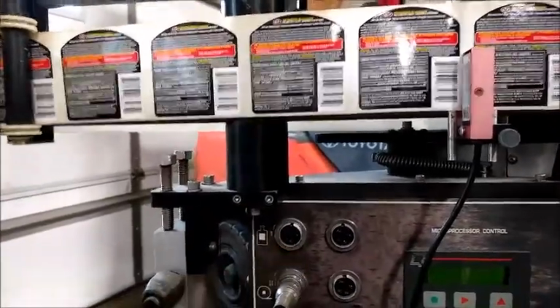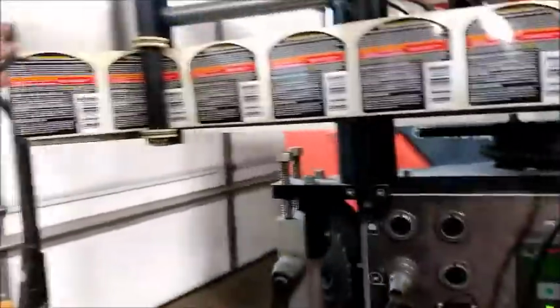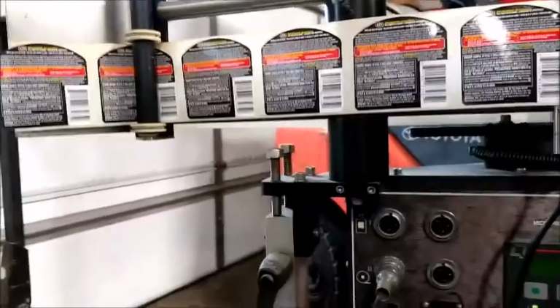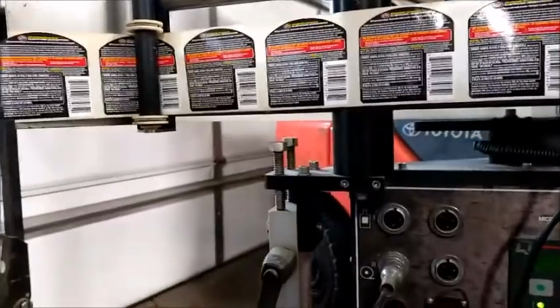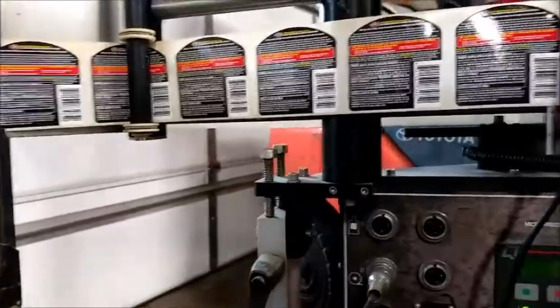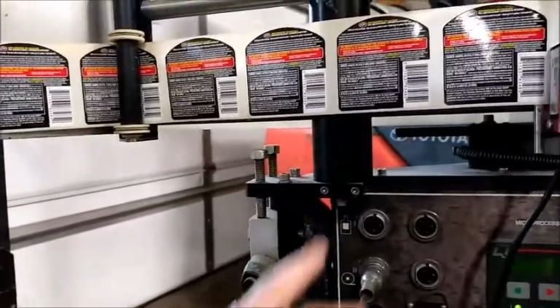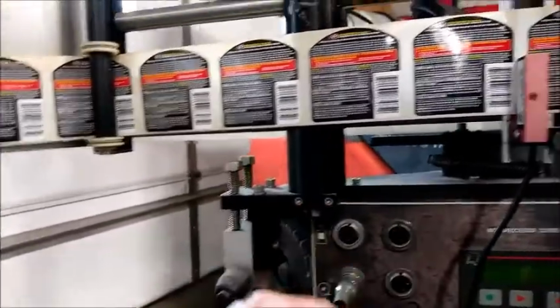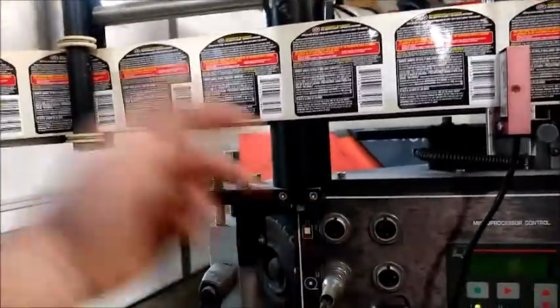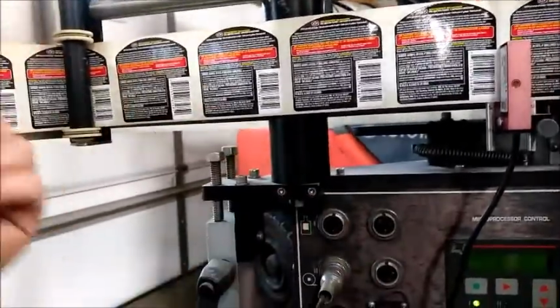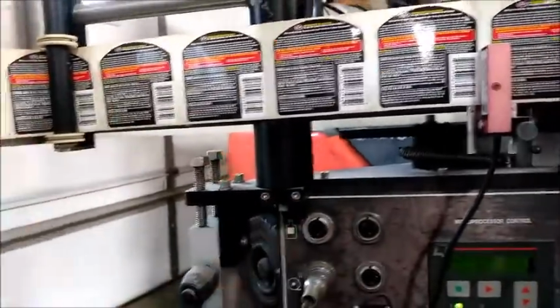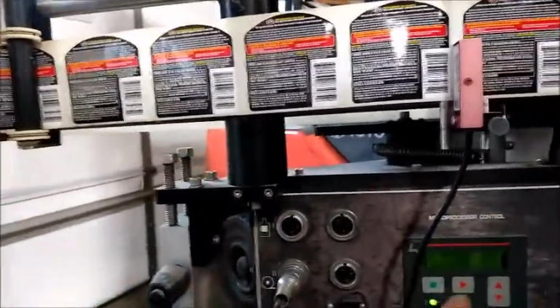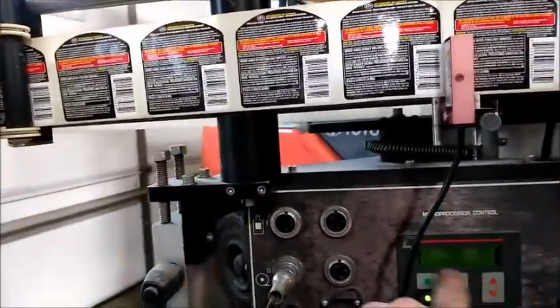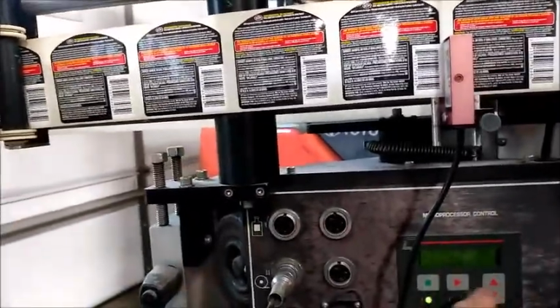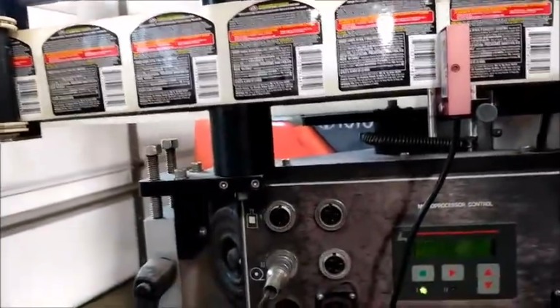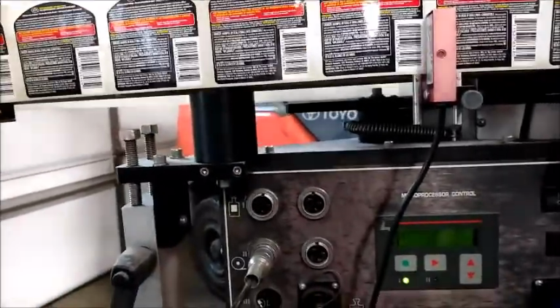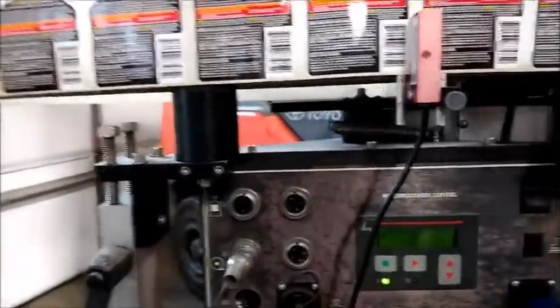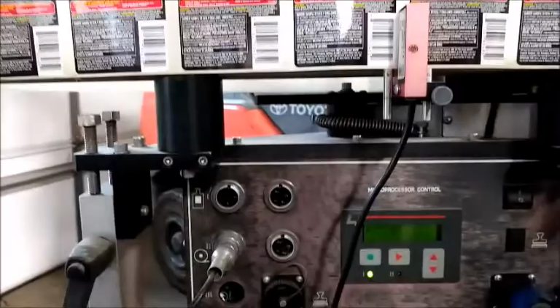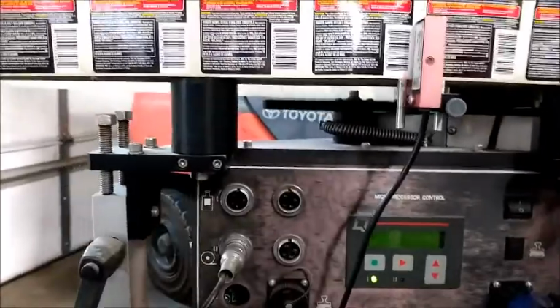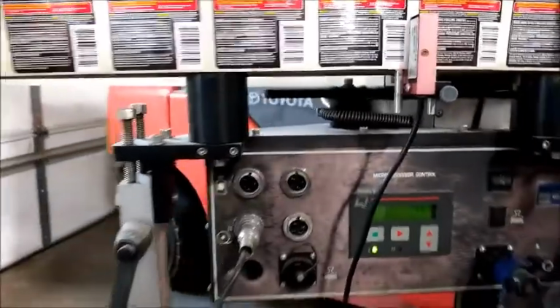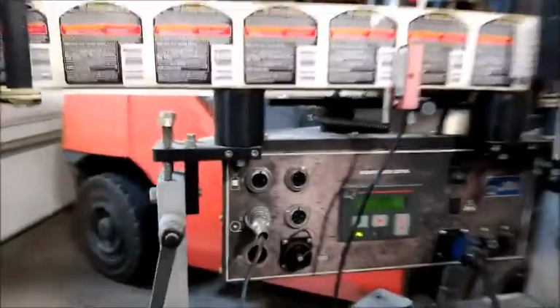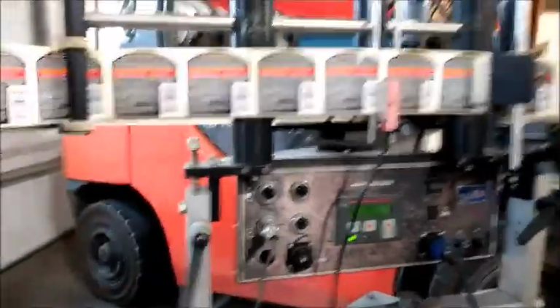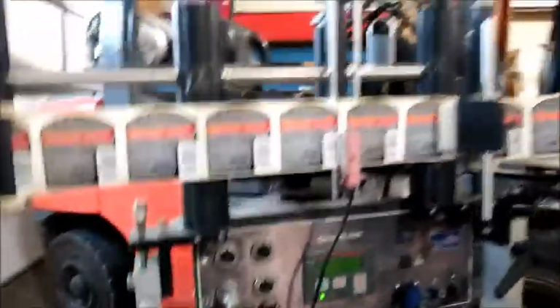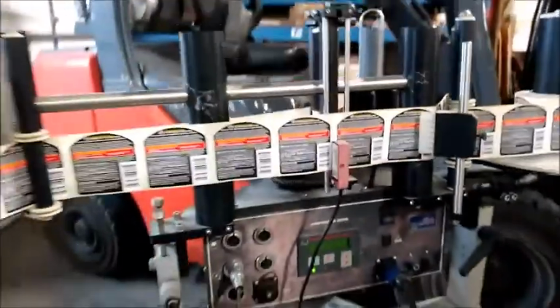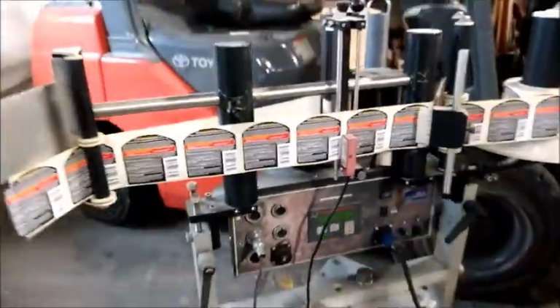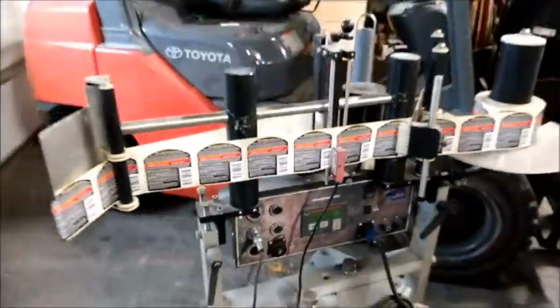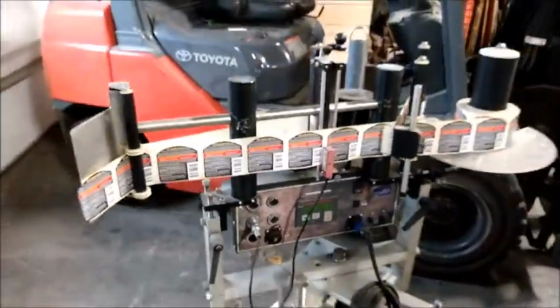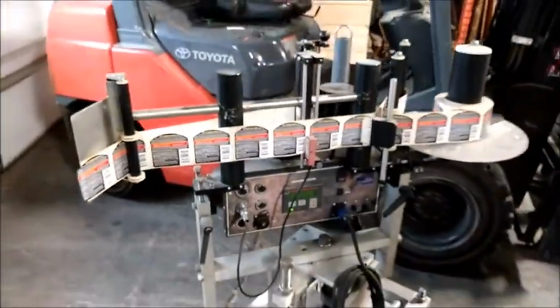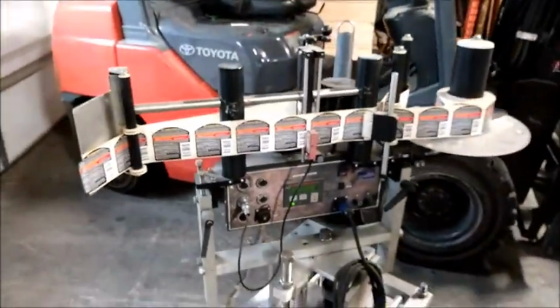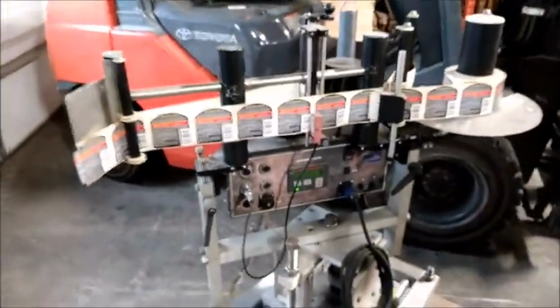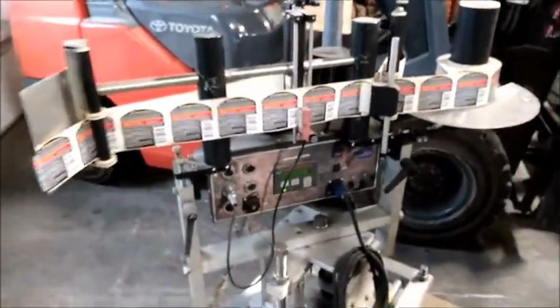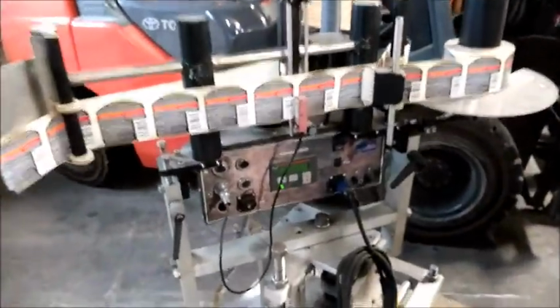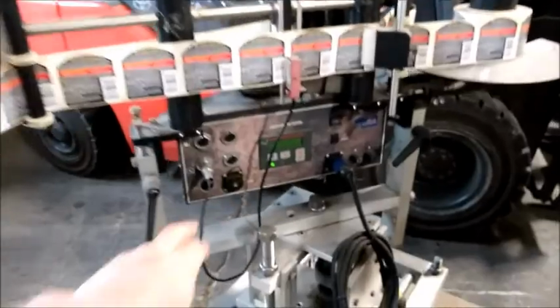You would set that up on your conveyor so that it can sense the product as it comes along, and then you set up all of your displayed delays. But everything does function on the labeler.